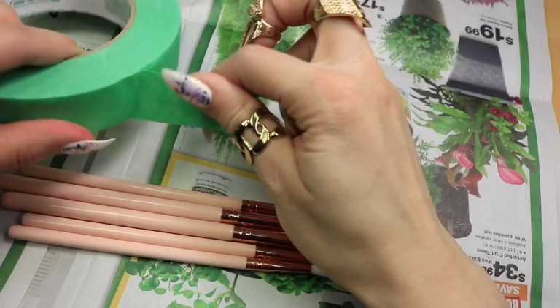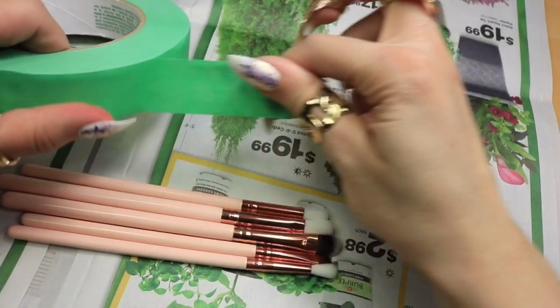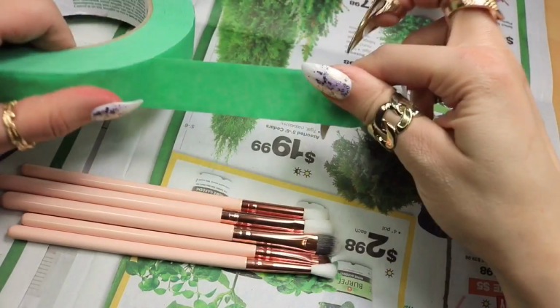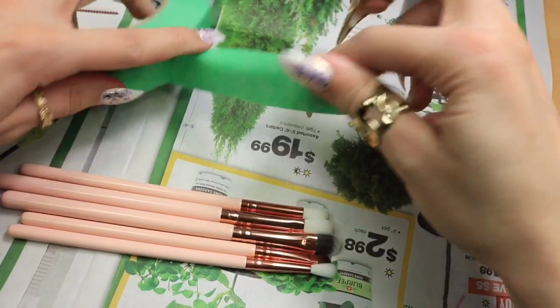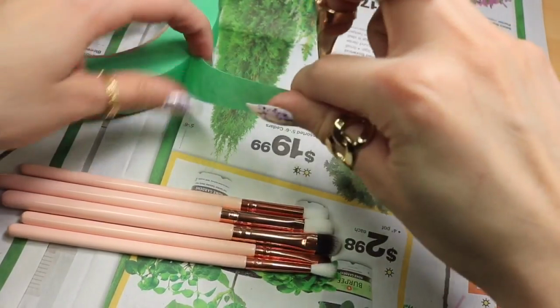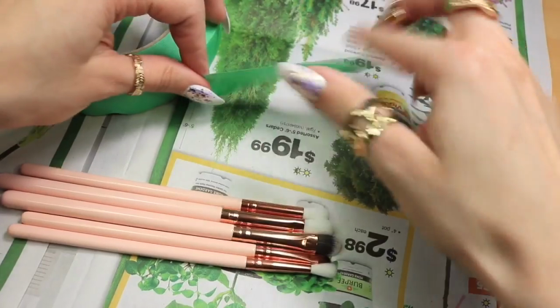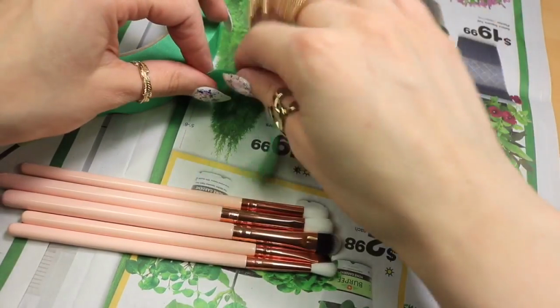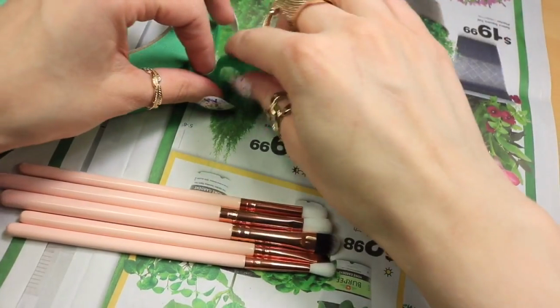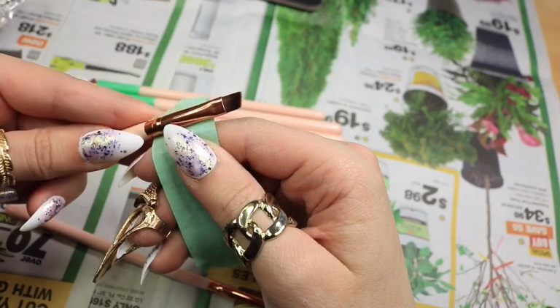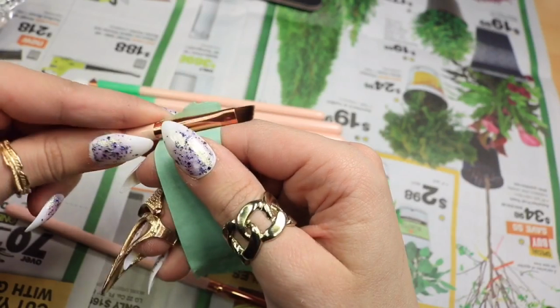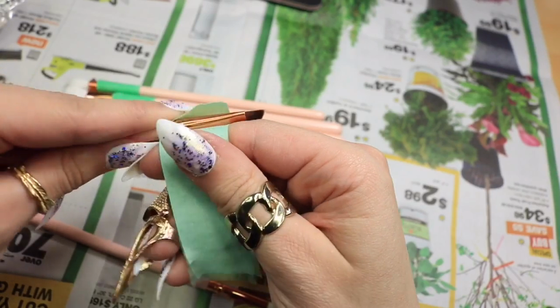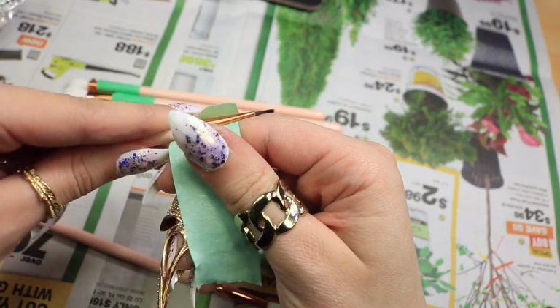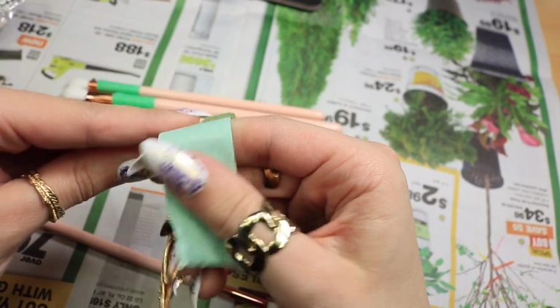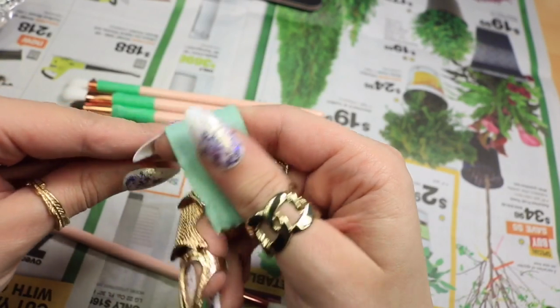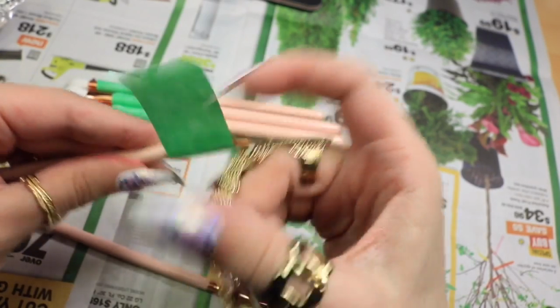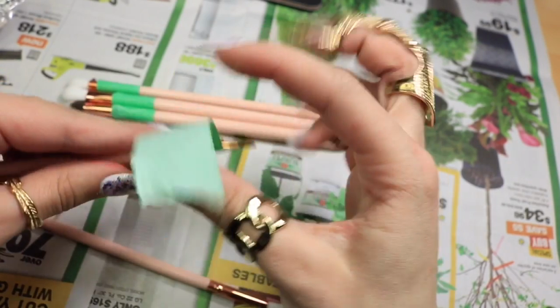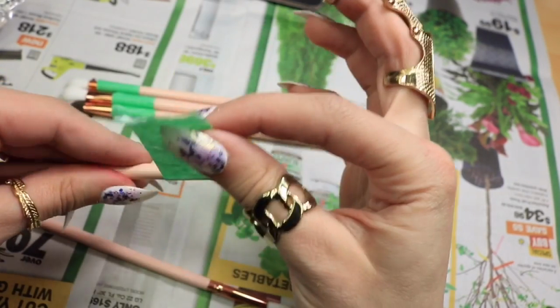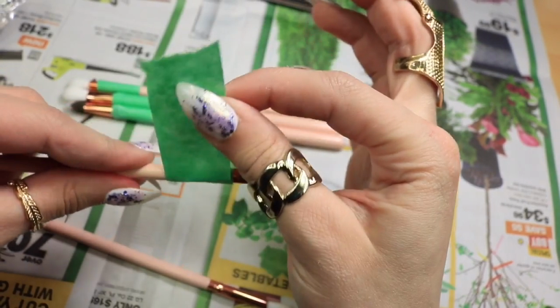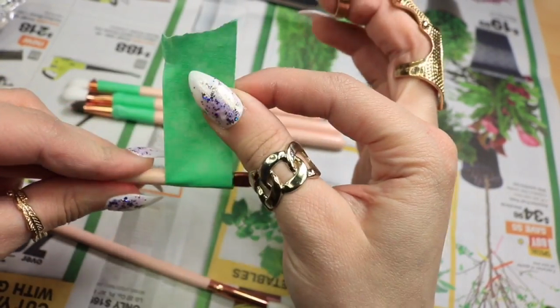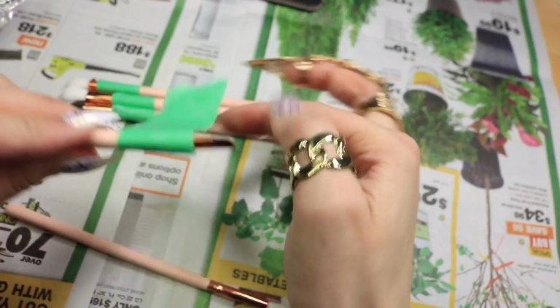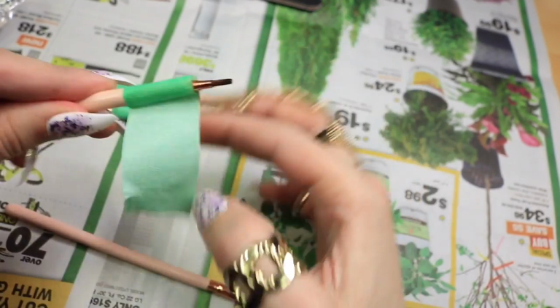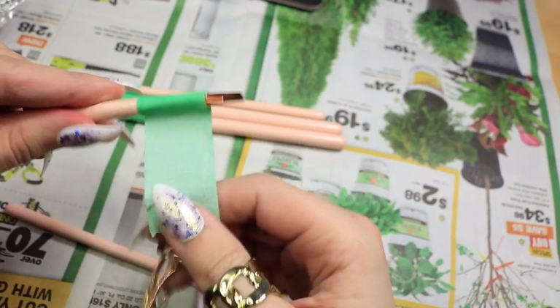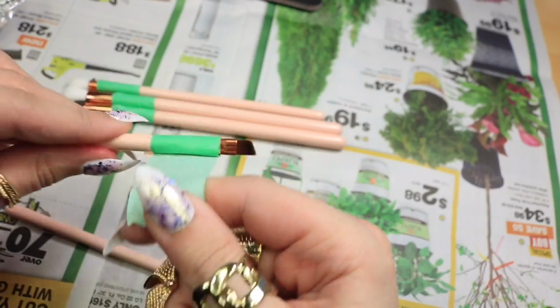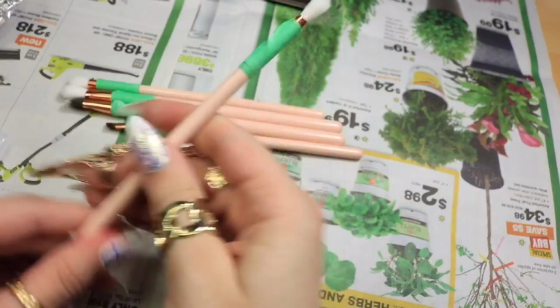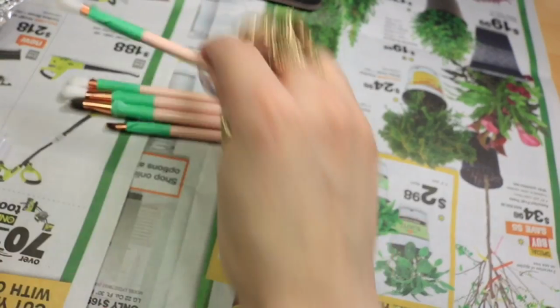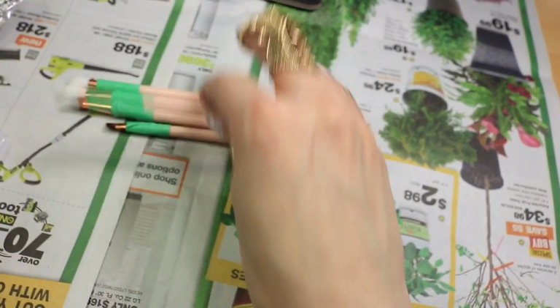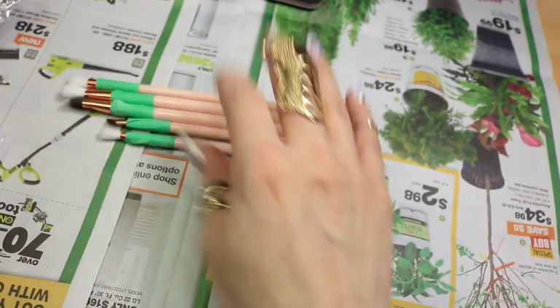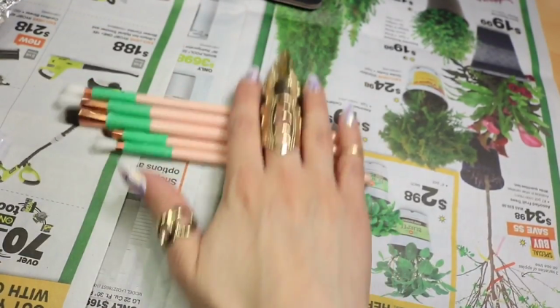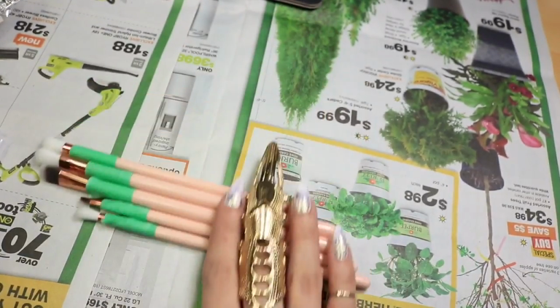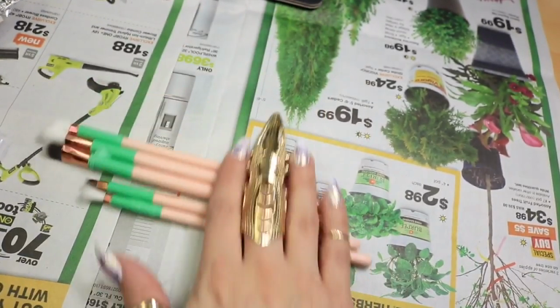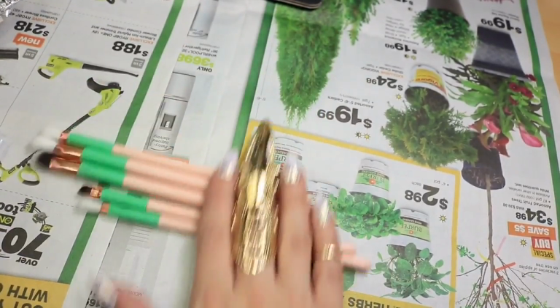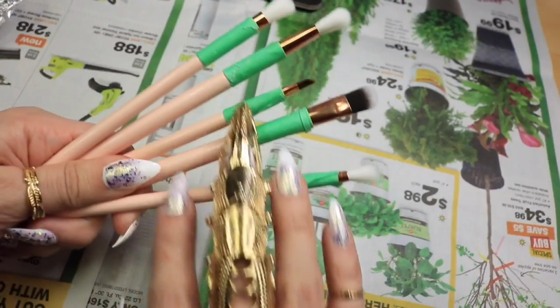First of all you're going to want to grab your painter's tape and you're going to want to cover the metal part around your makeup brushes just so we don't get any paint on them. You really don't want to do this project without doing it to all your paint brushes.